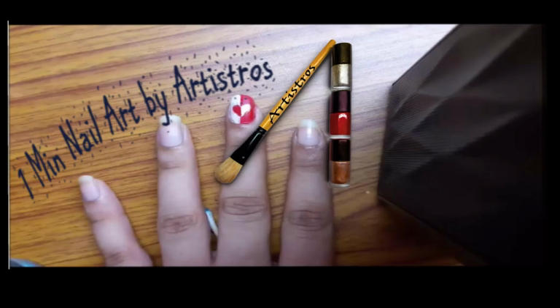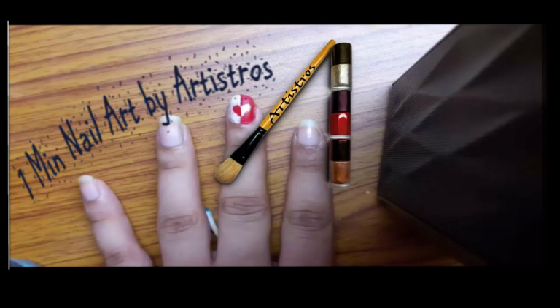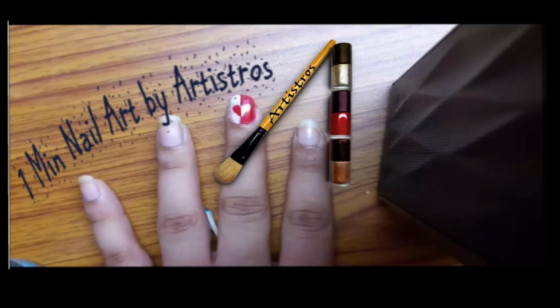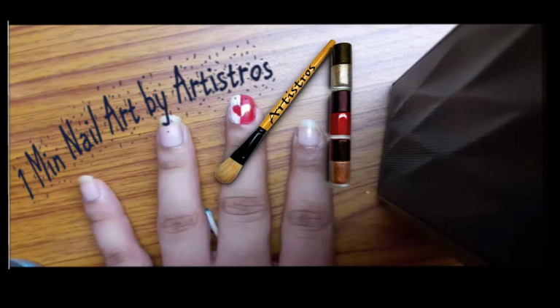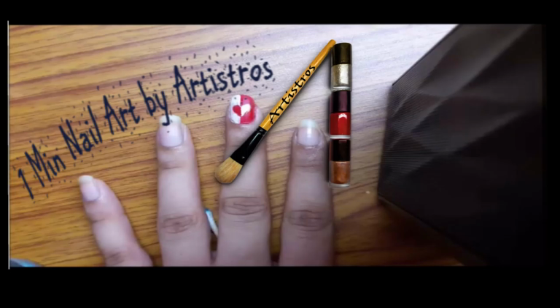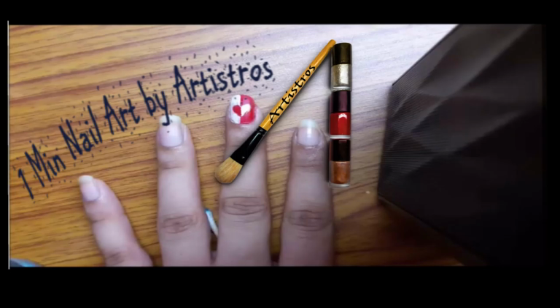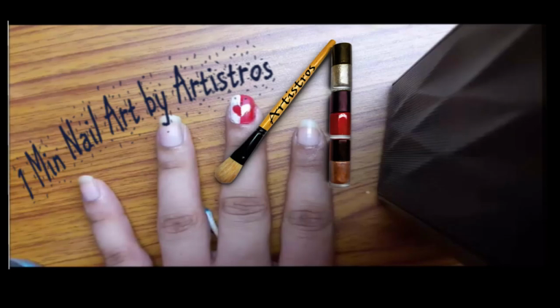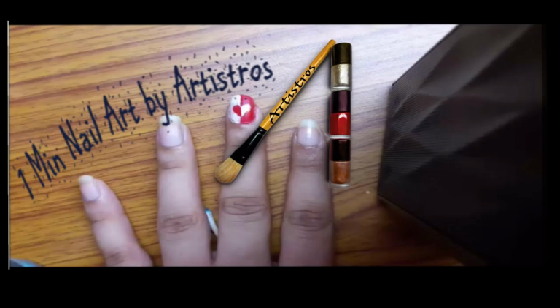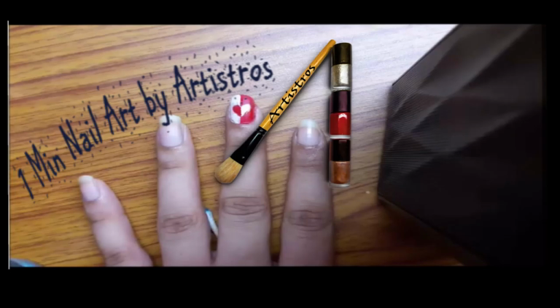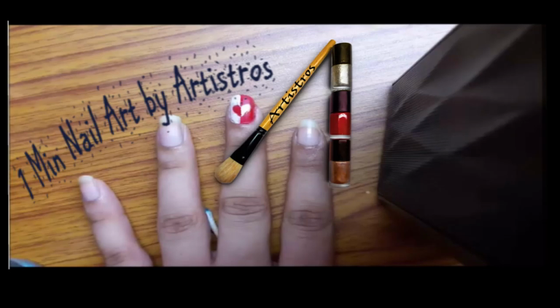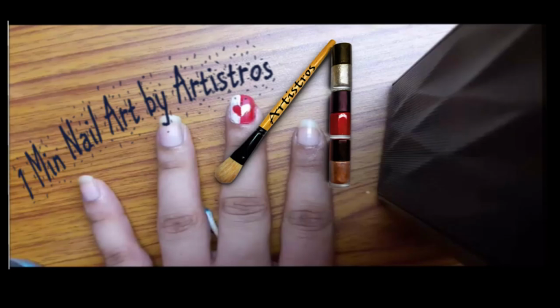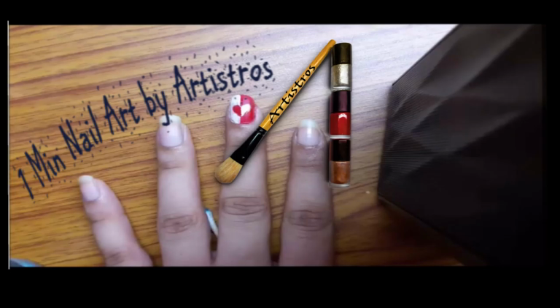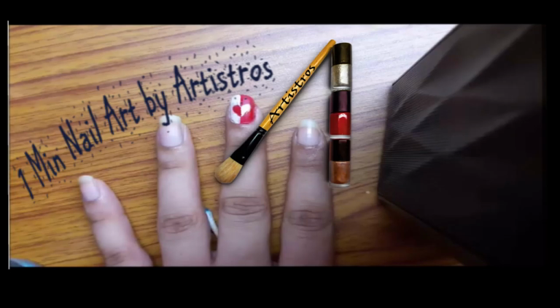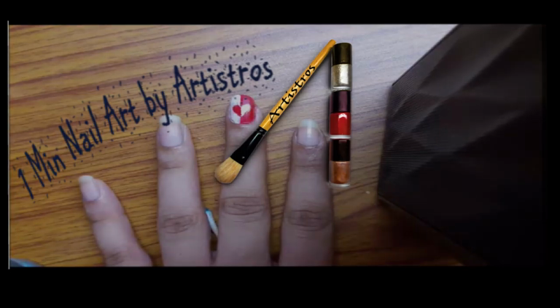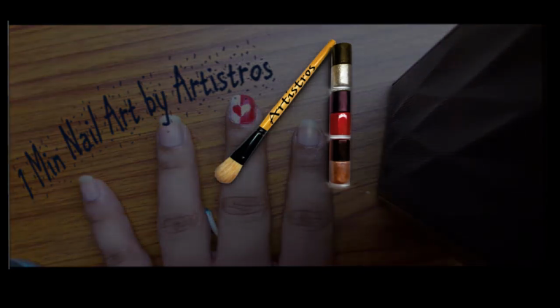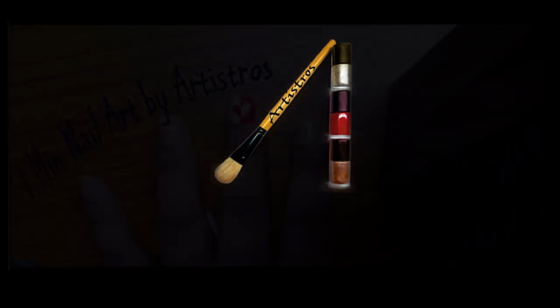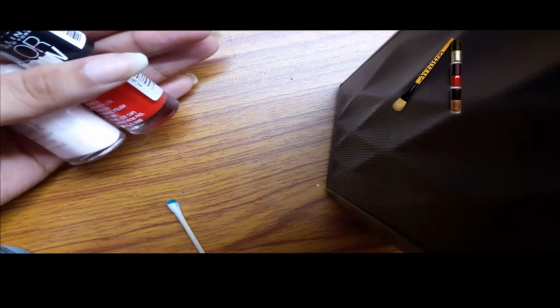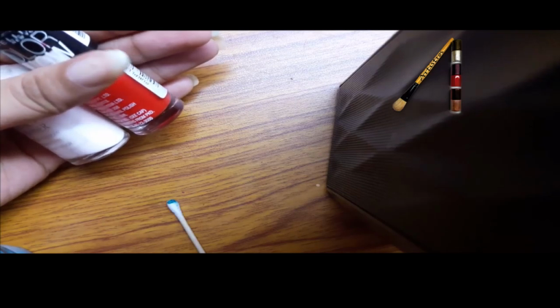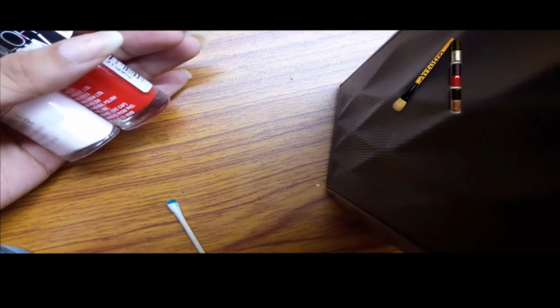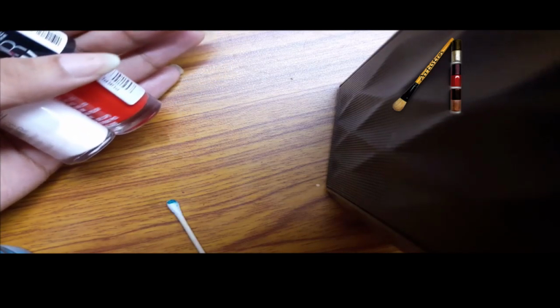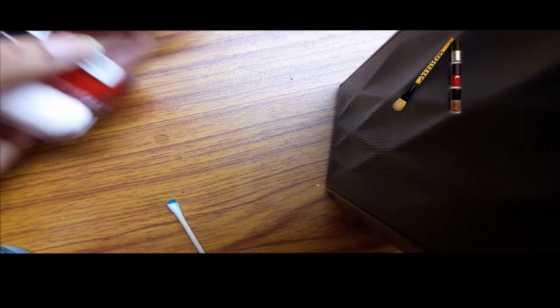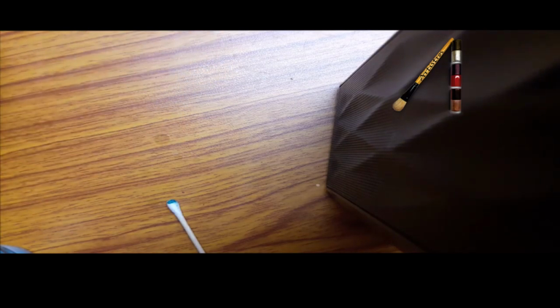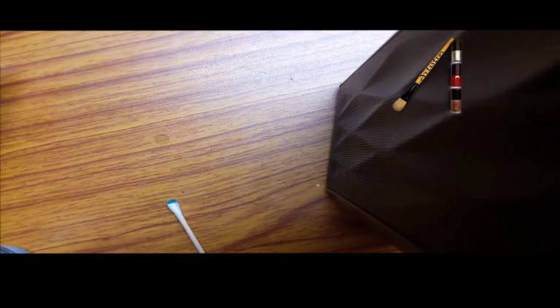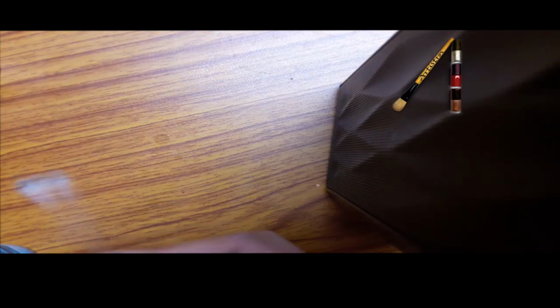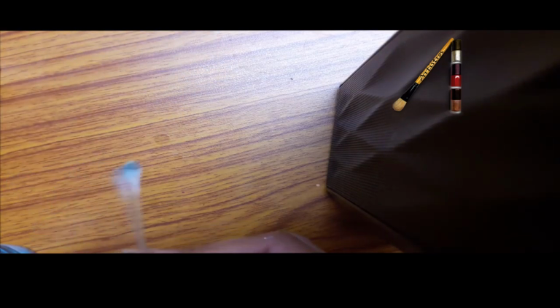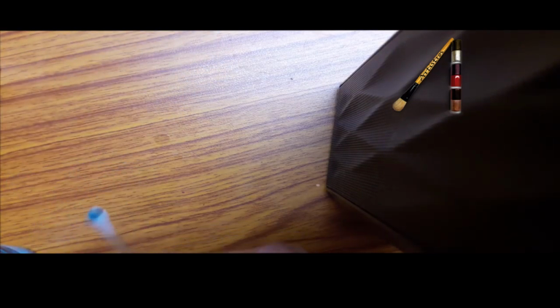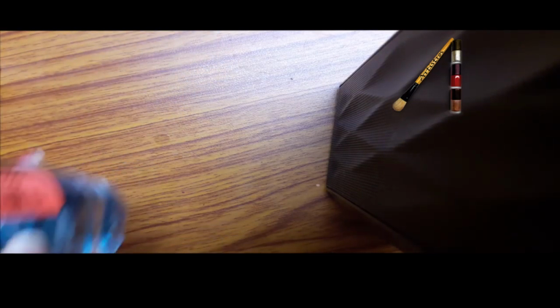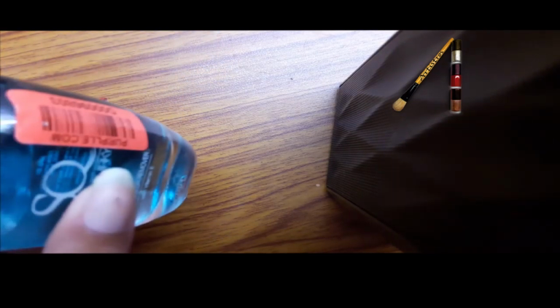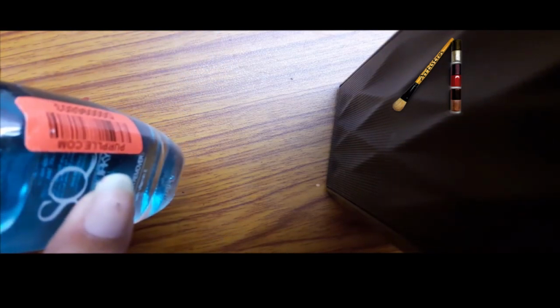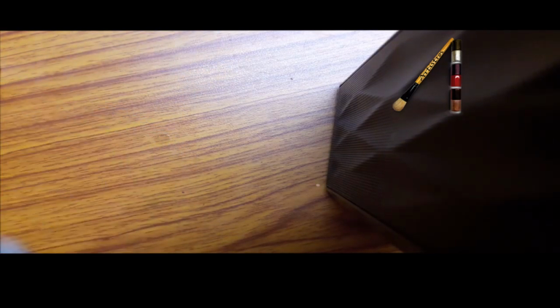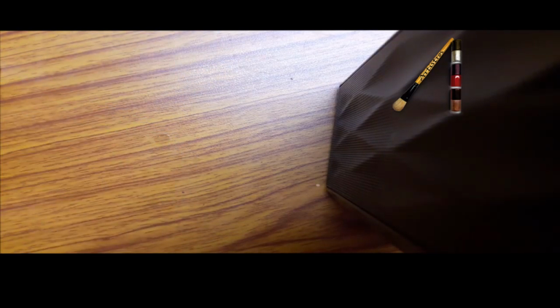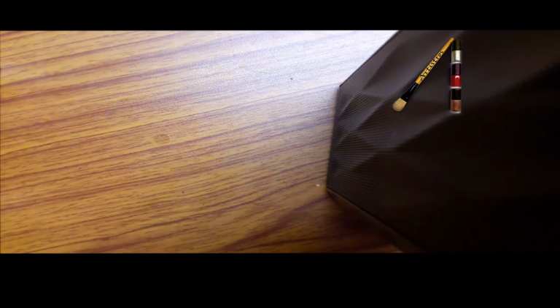Hello everyone! For this nail art we are gonna need two complementary nail colors, an earbud and some nail polish remover.